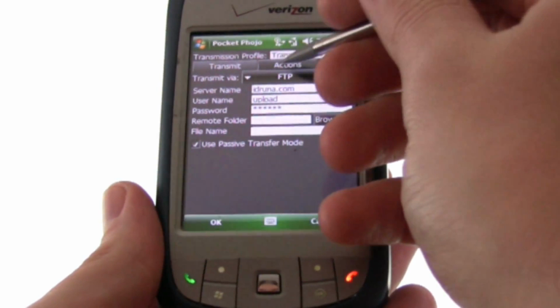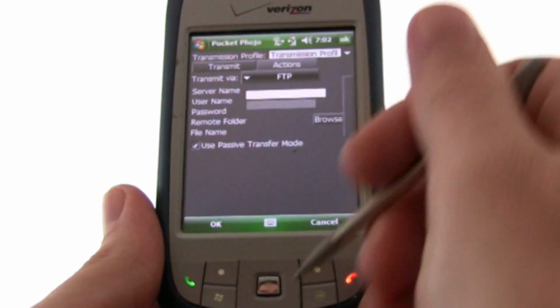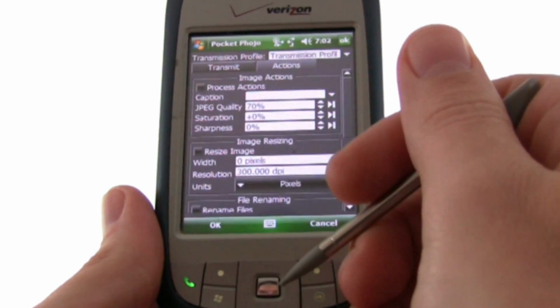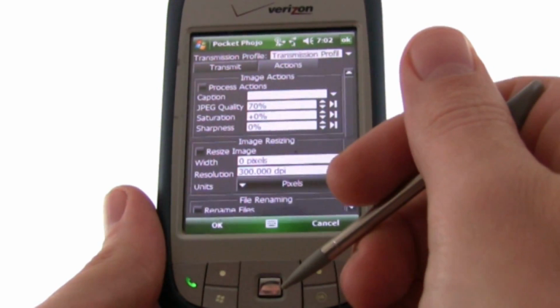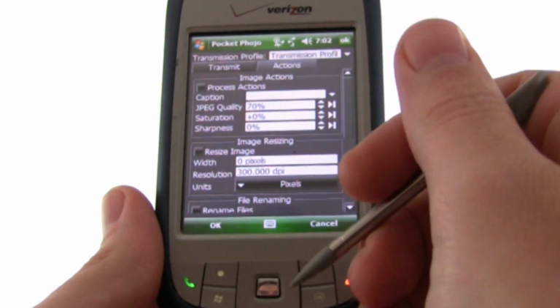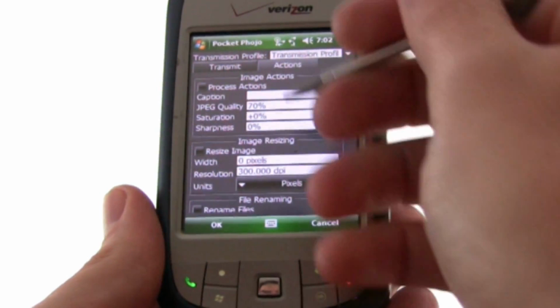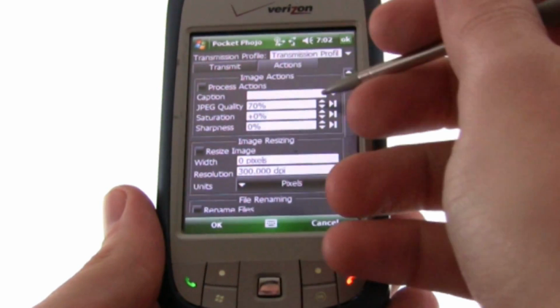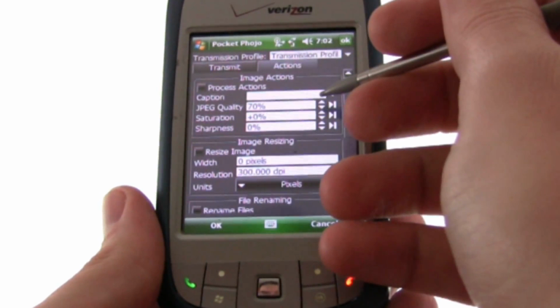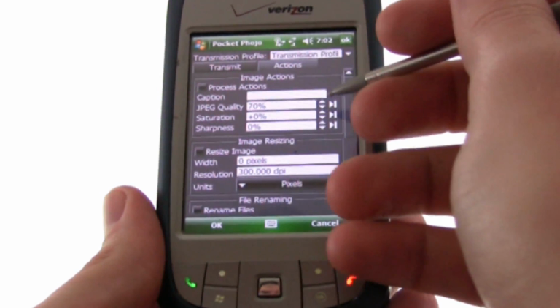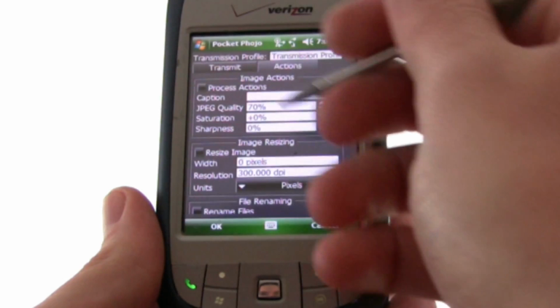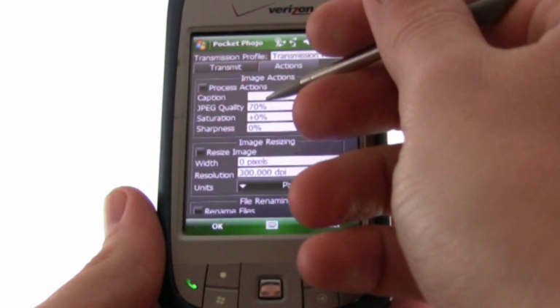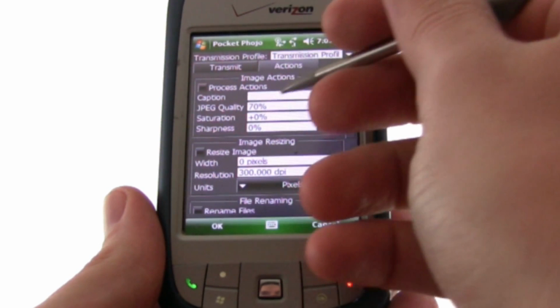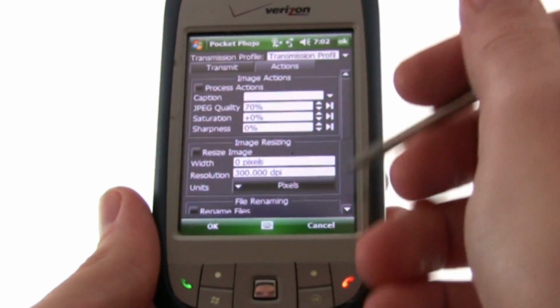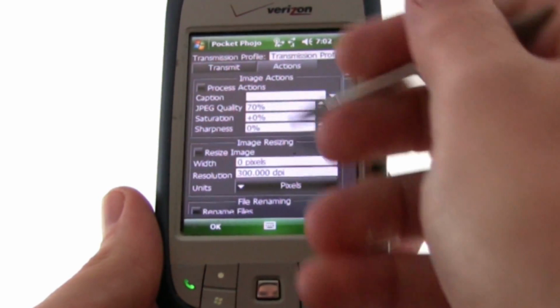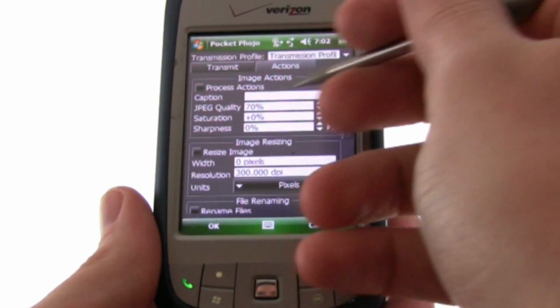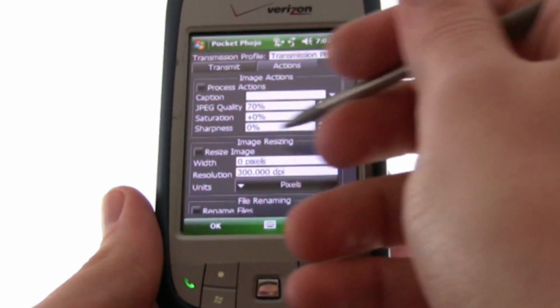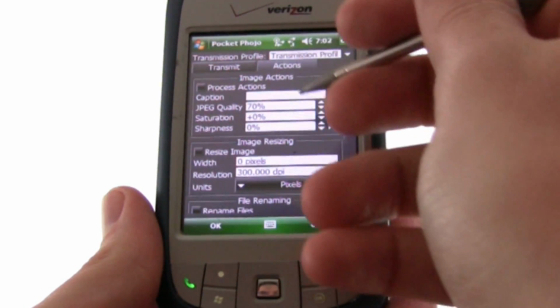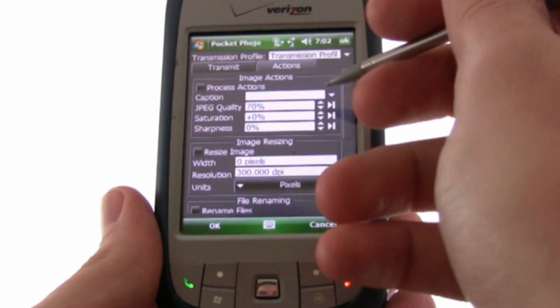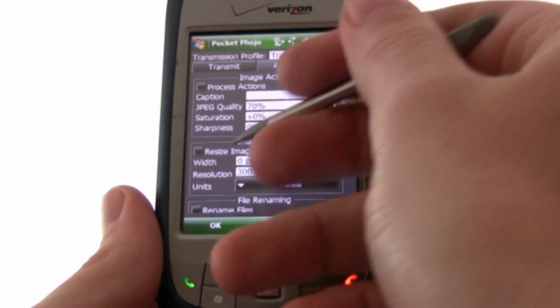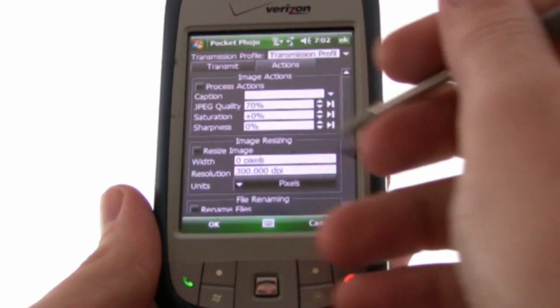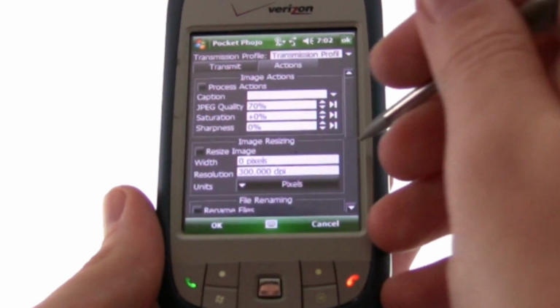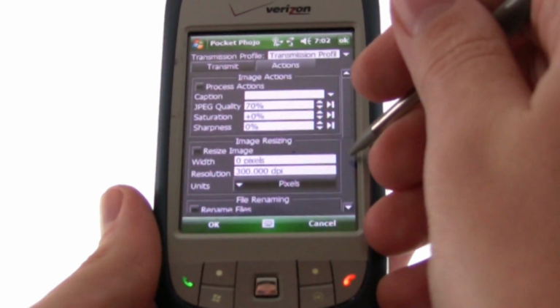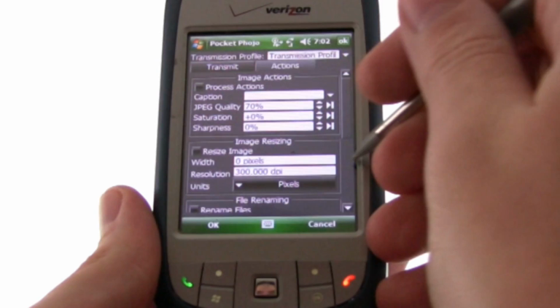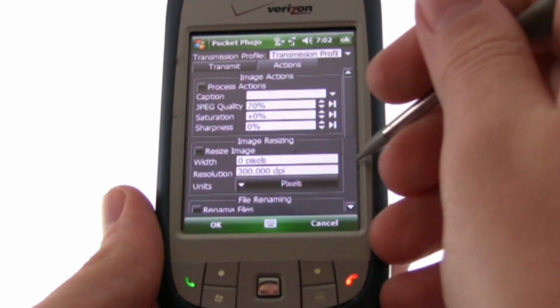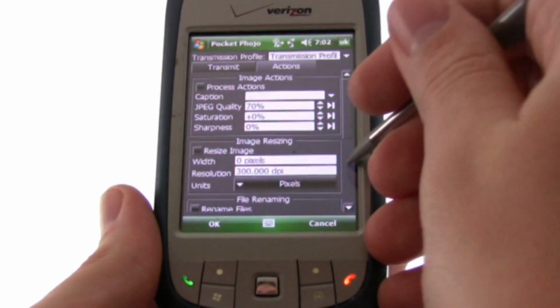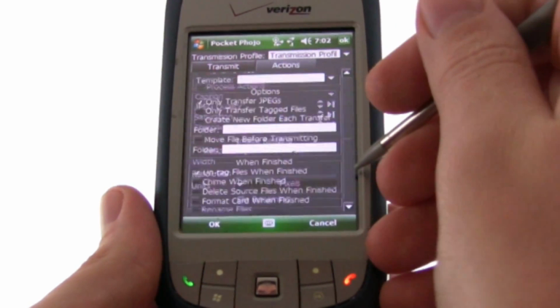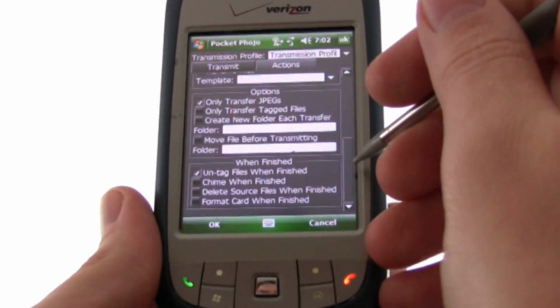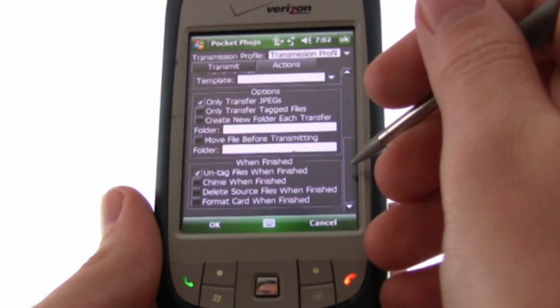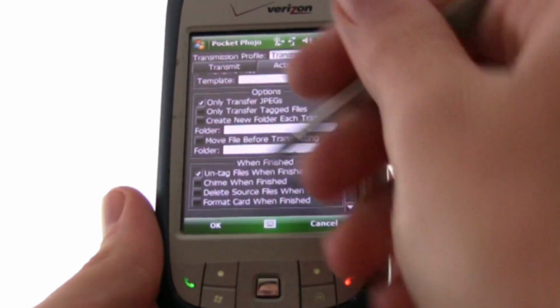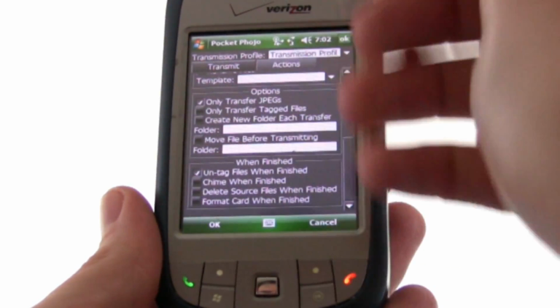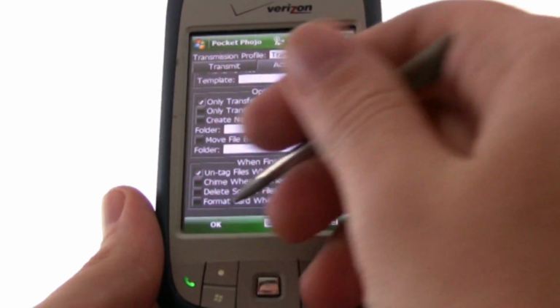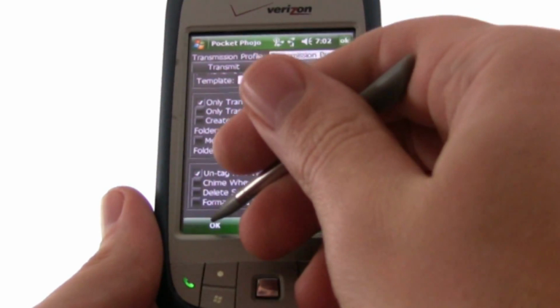You can also apply actions such as adding a caption, recompressing, increasing the saturation or sharpness, resizing the image to a set size, and a whole bunch of other options.